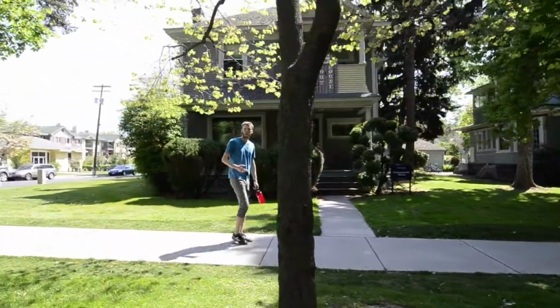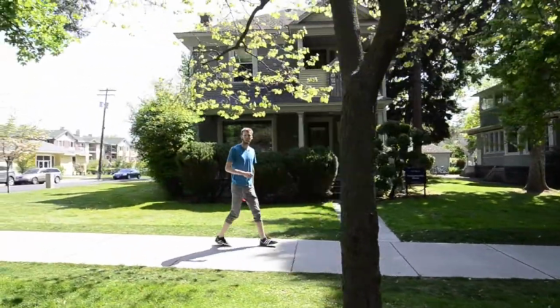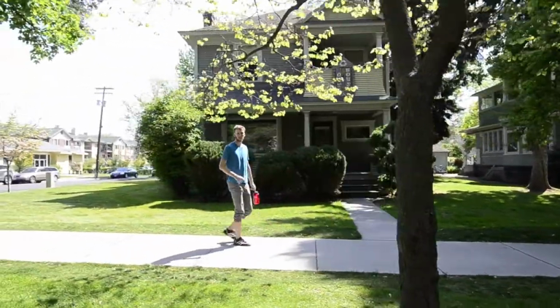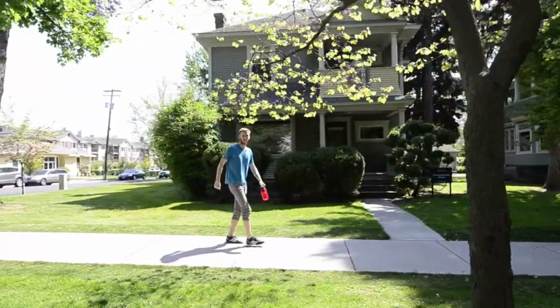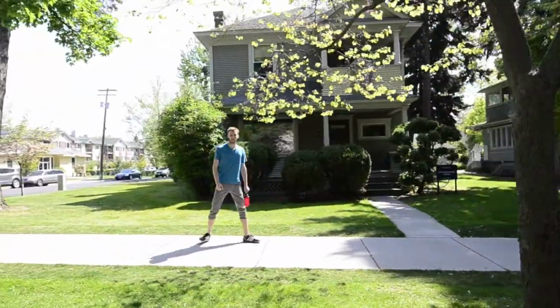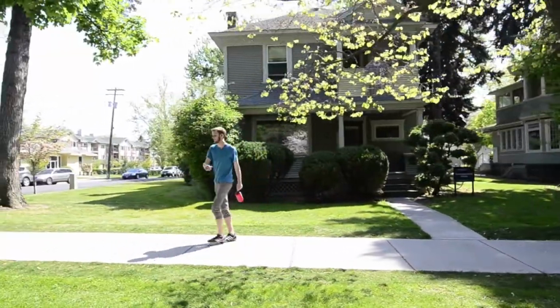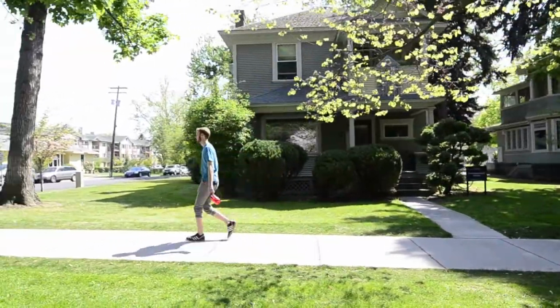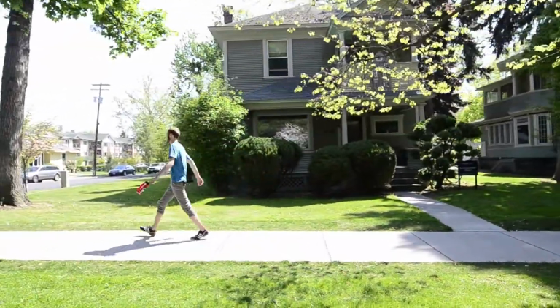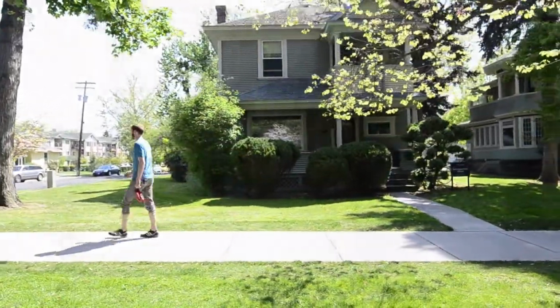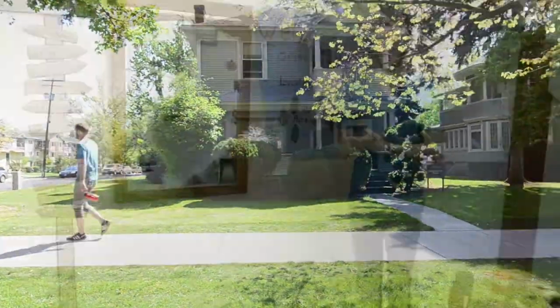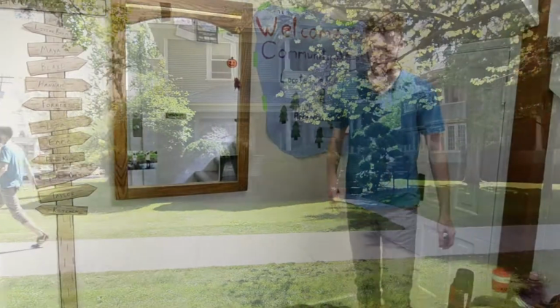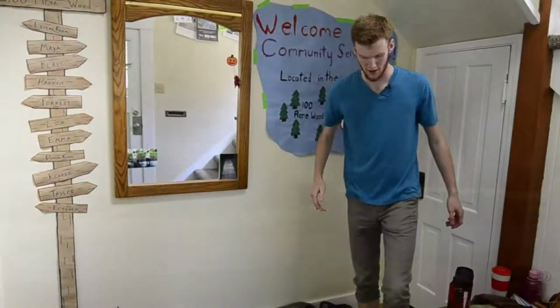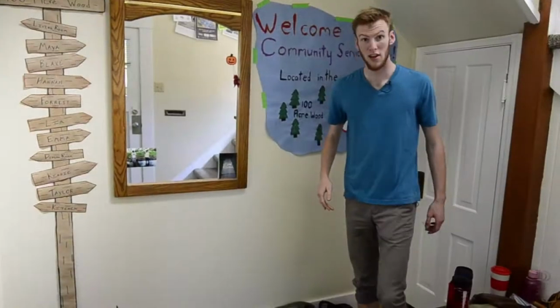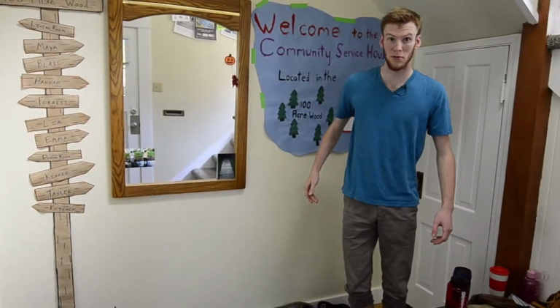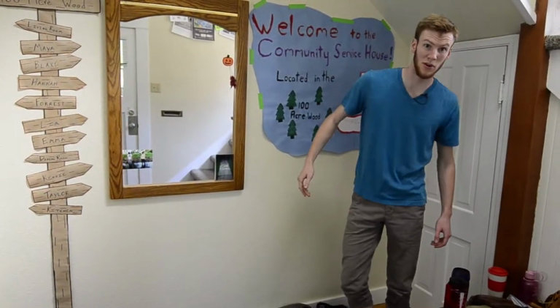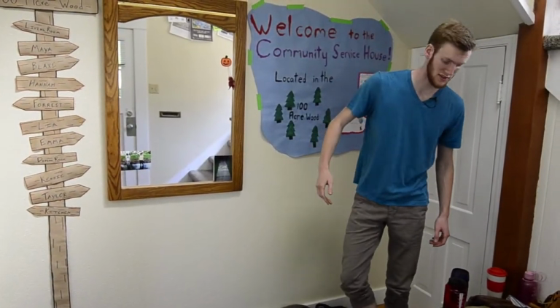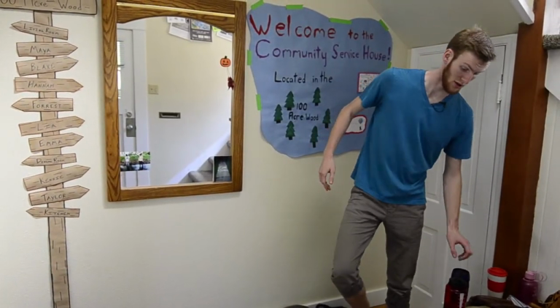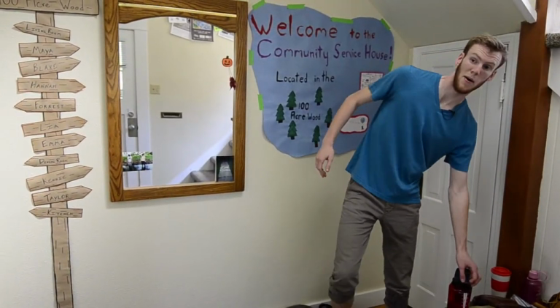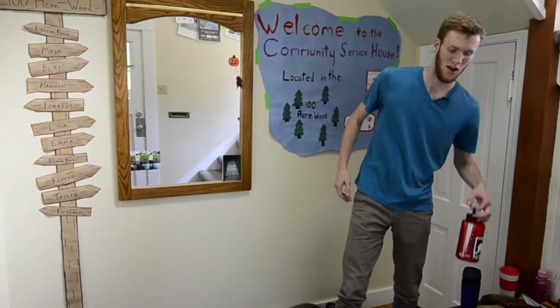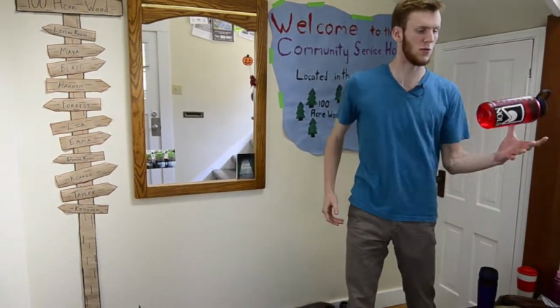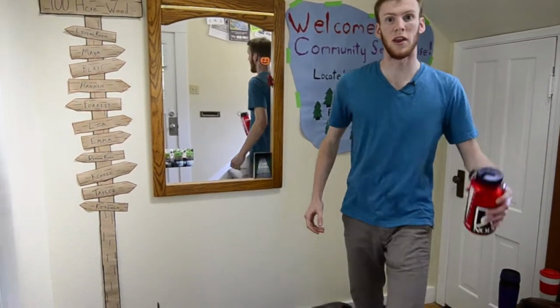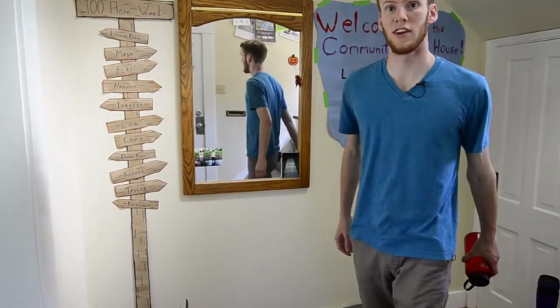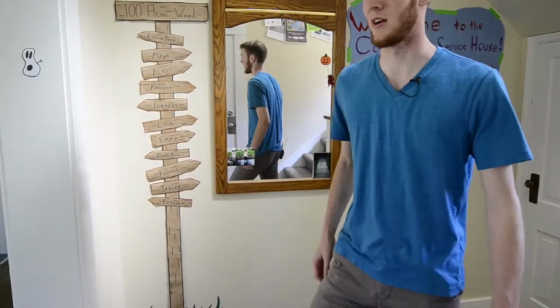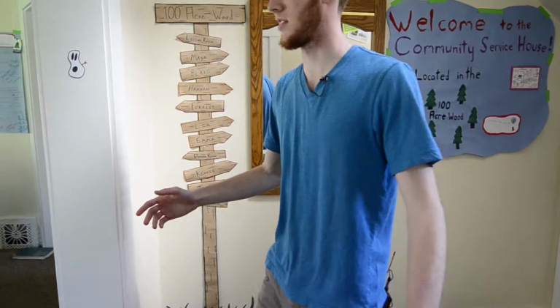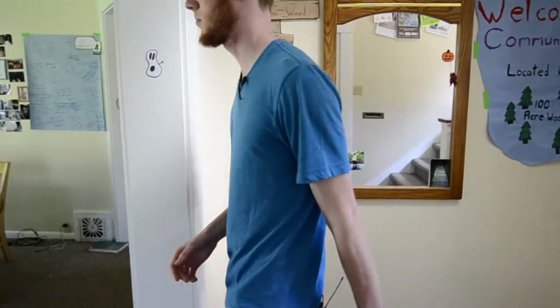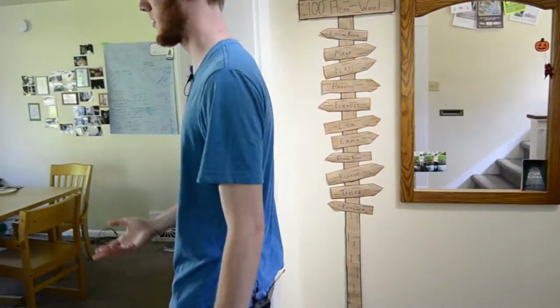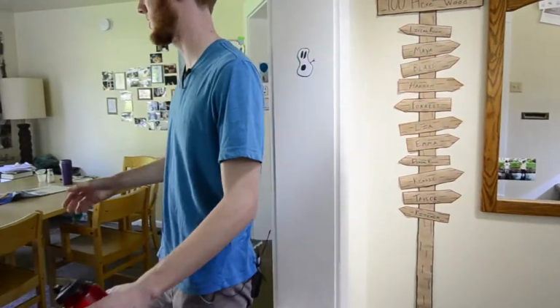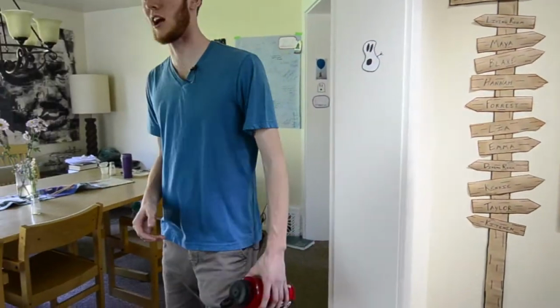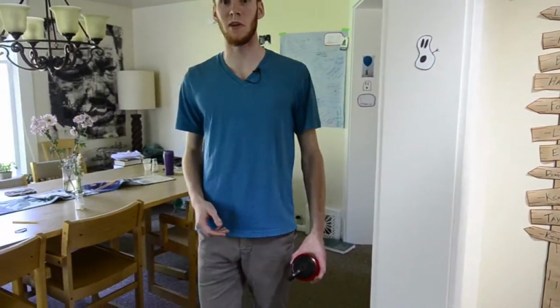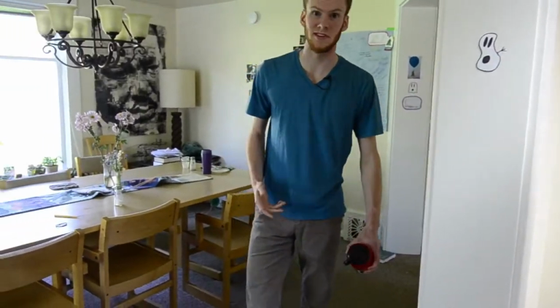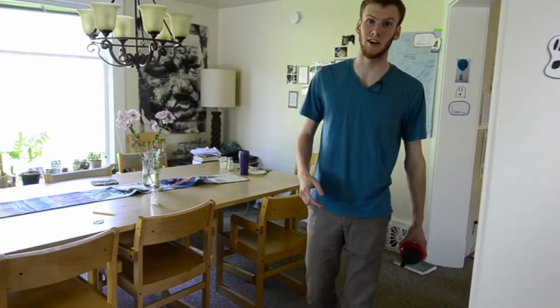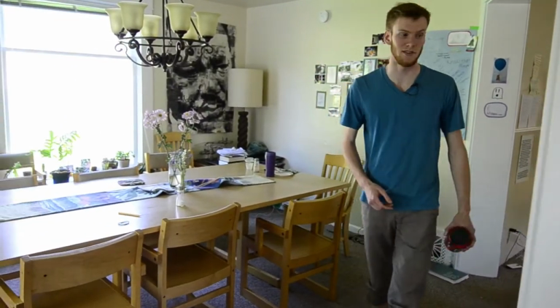Now let's go take a look inside of one. Welcome to the community service house, or the co-op — it's one of the many different interest houses on campus. Here's the dining room that will be set for dinner pretty soon.